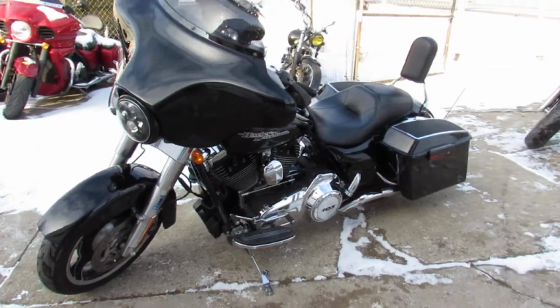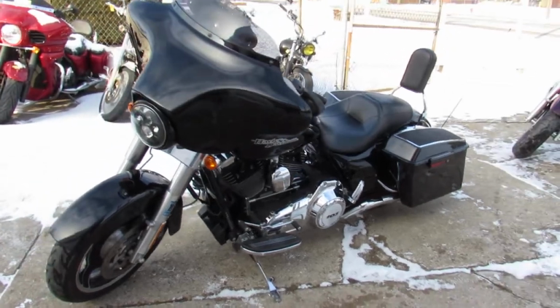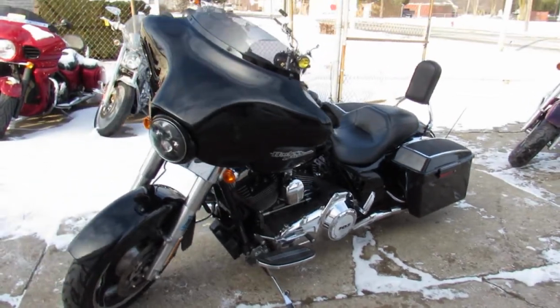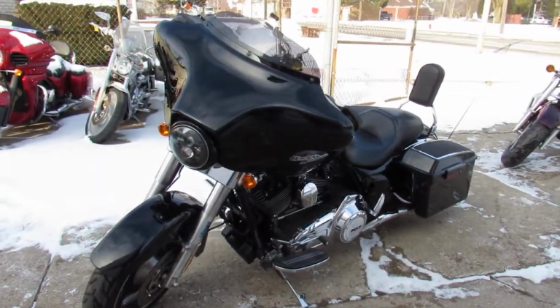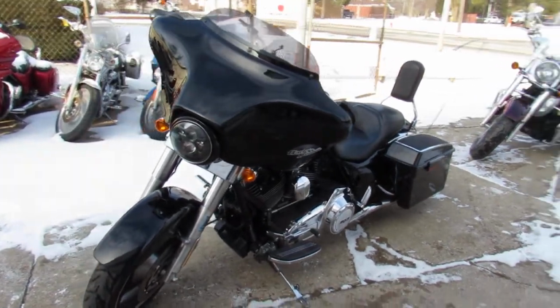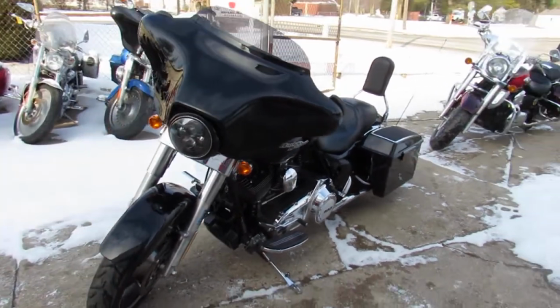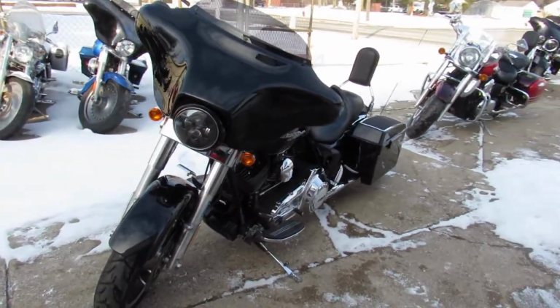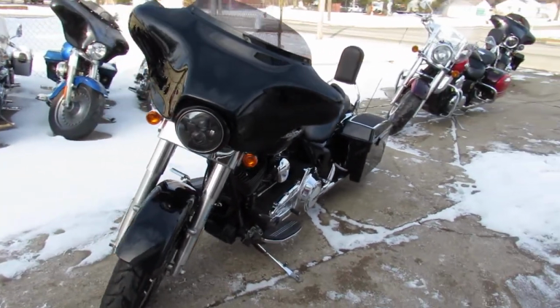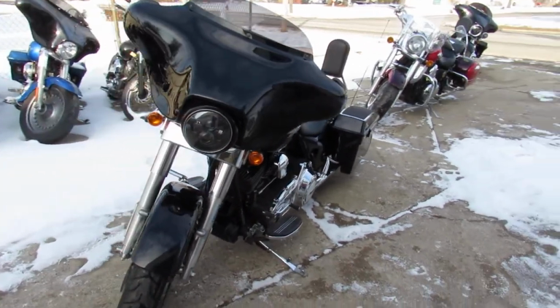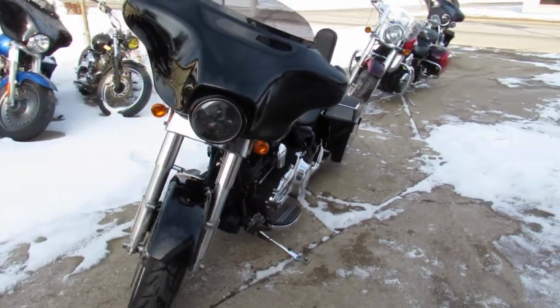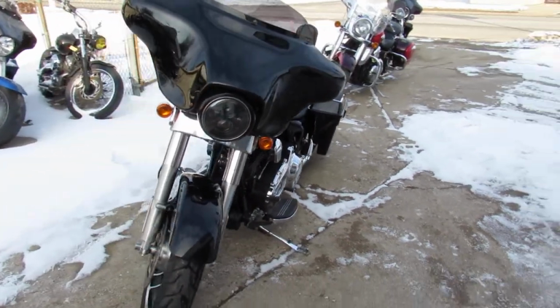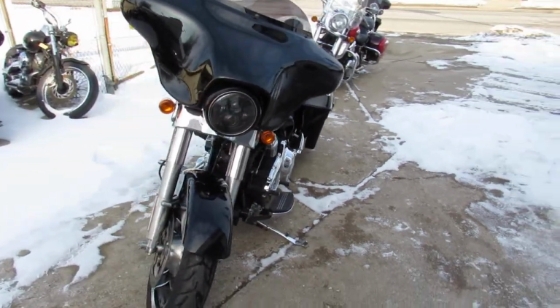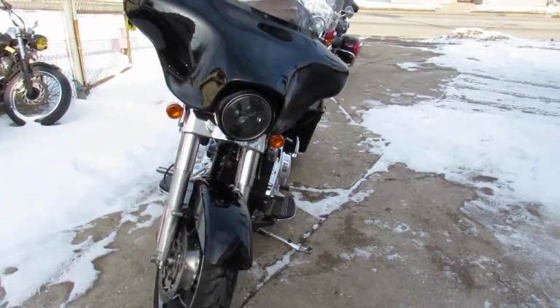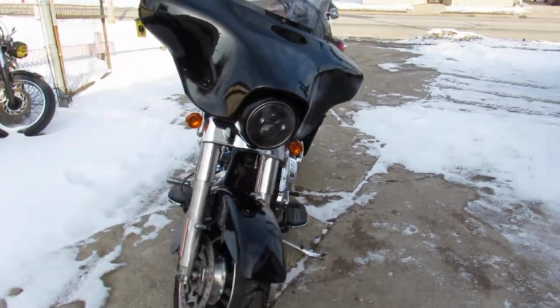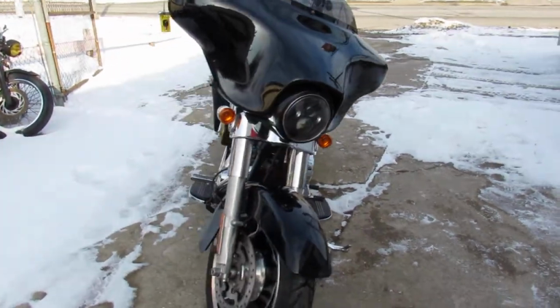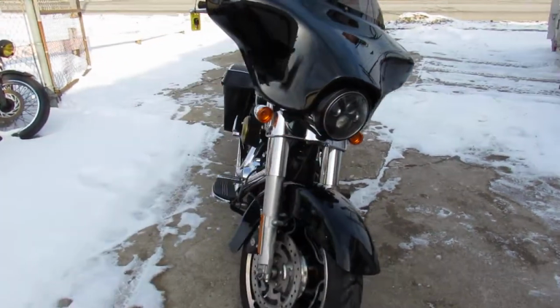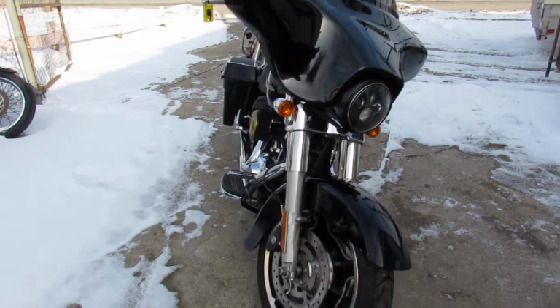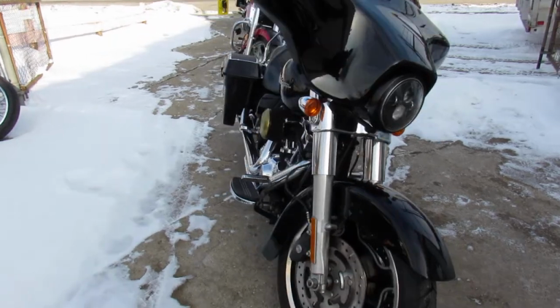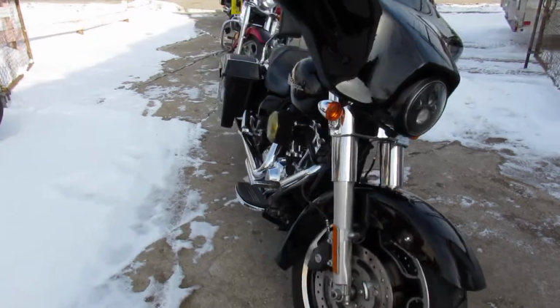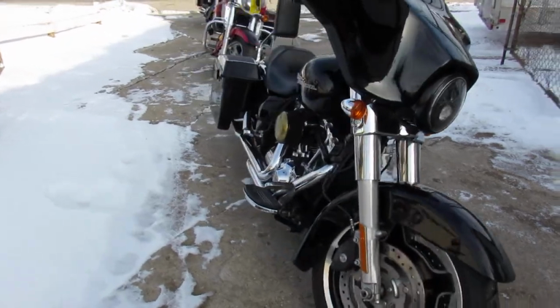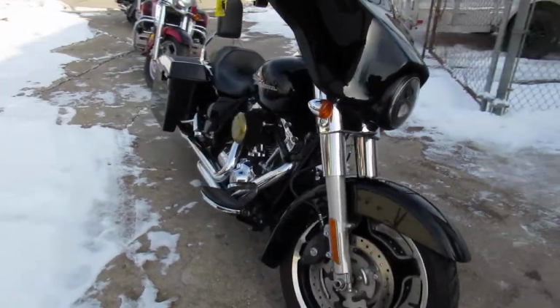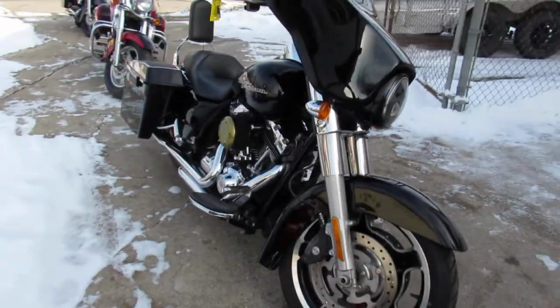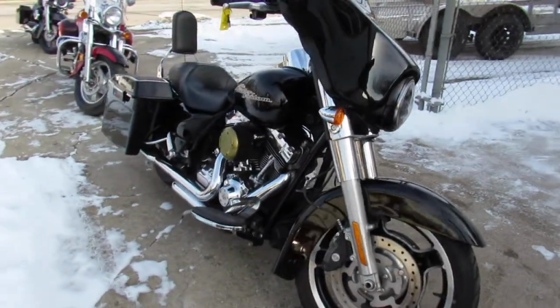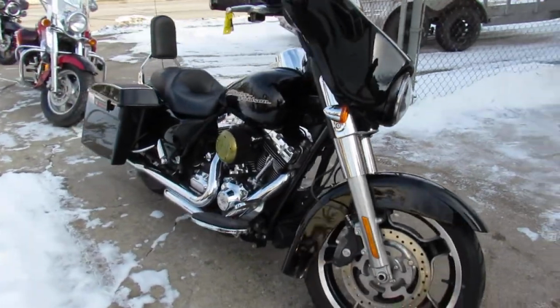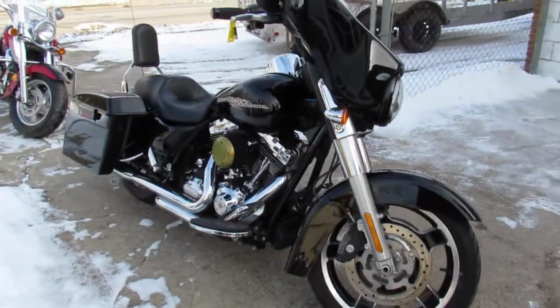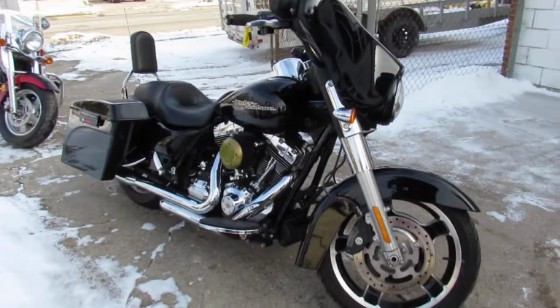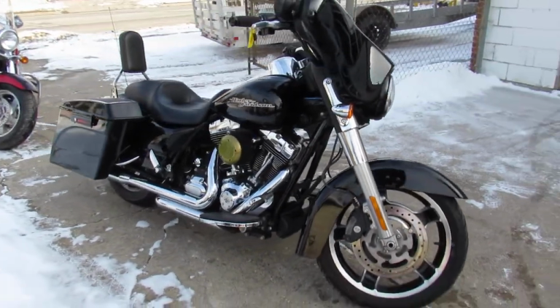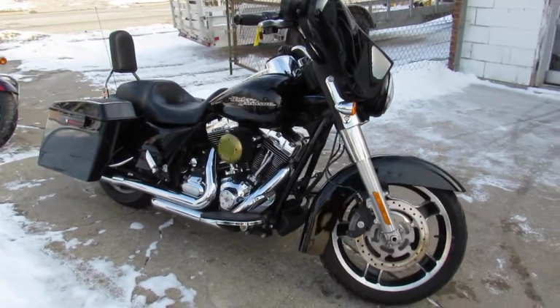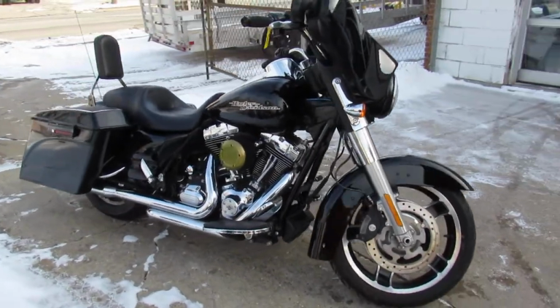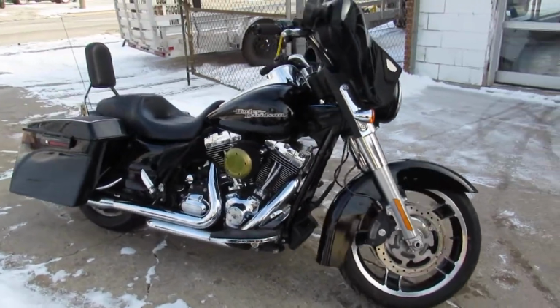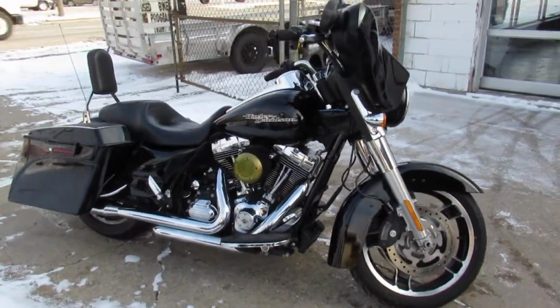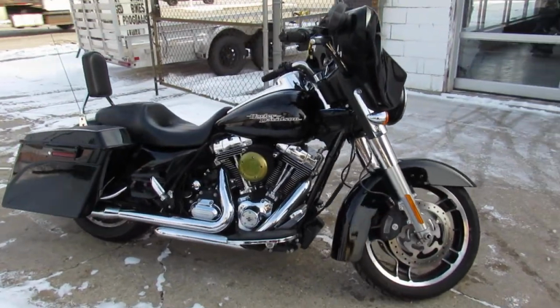Hey guys, ApprovalPowerSports.com here doing some videos on some Harleys. We just got in, we are stocking them up. This one here is a 2012 Street Glide for sale.